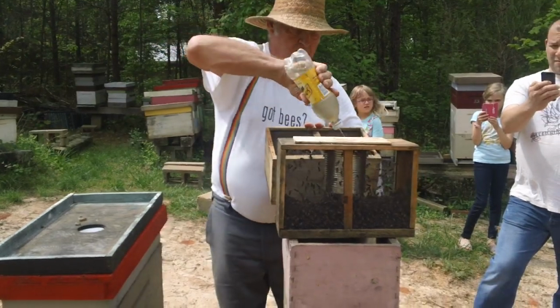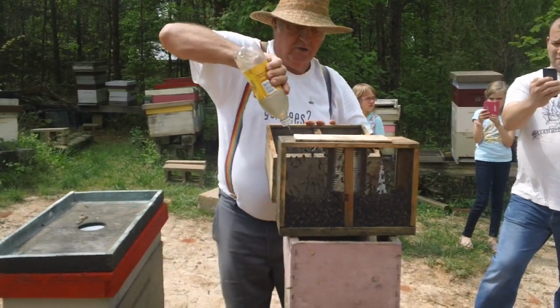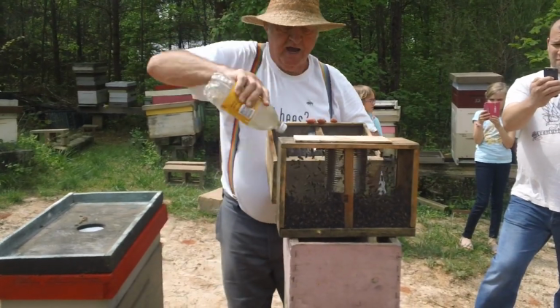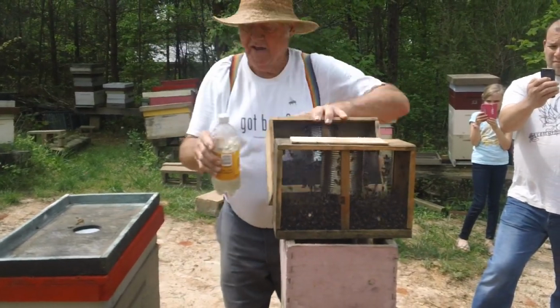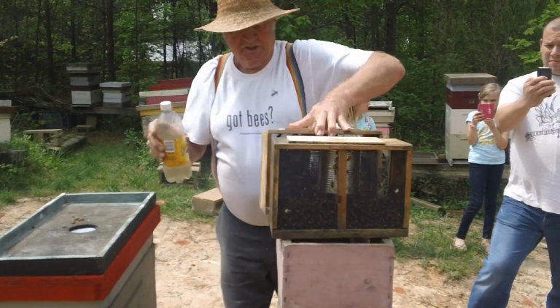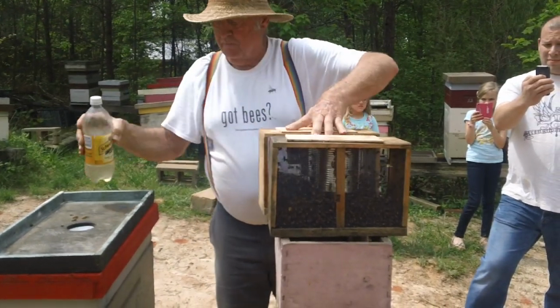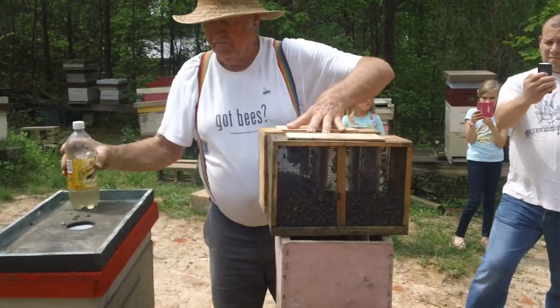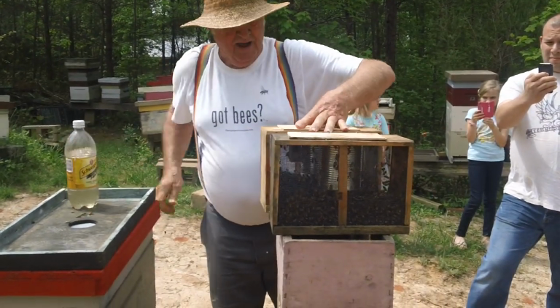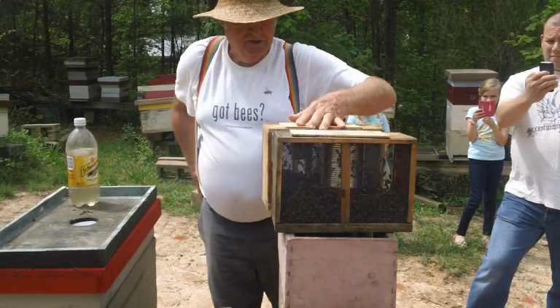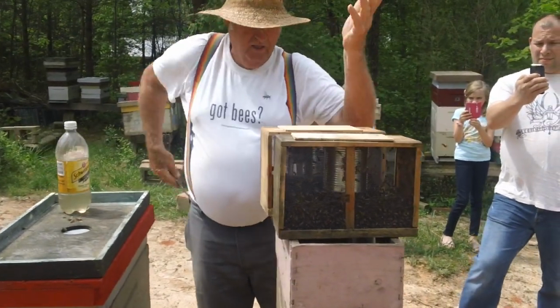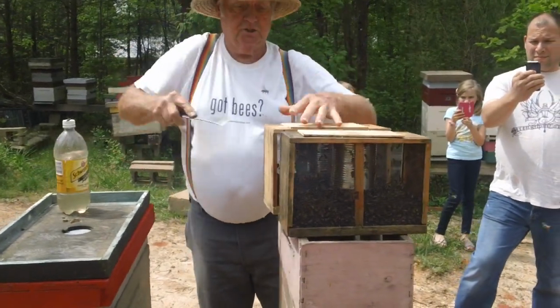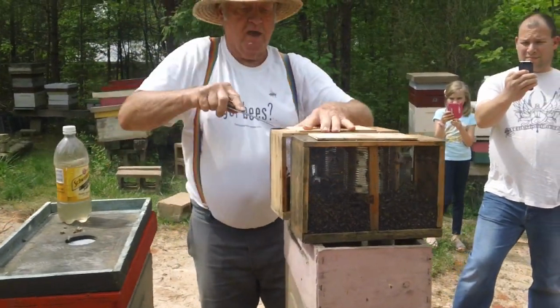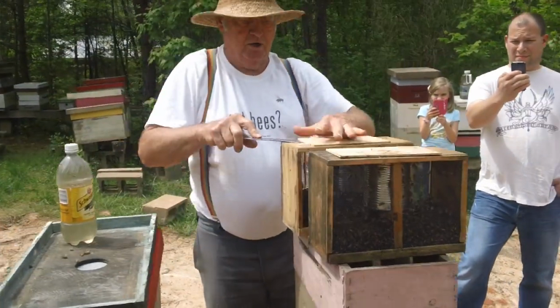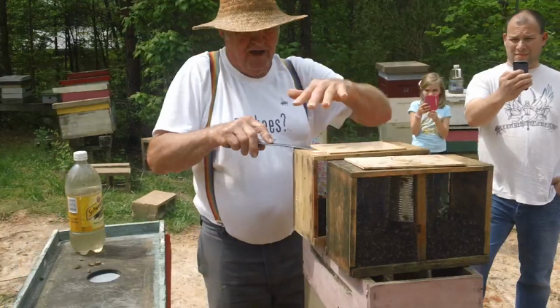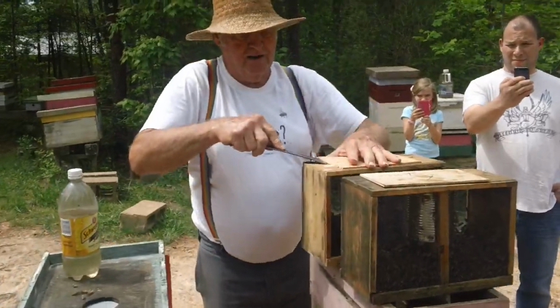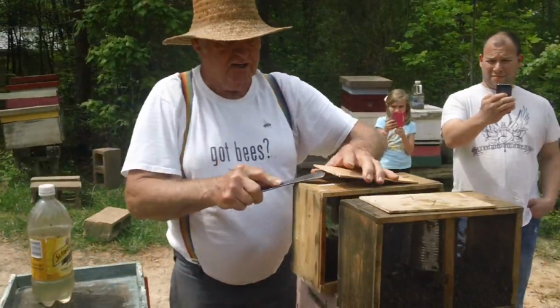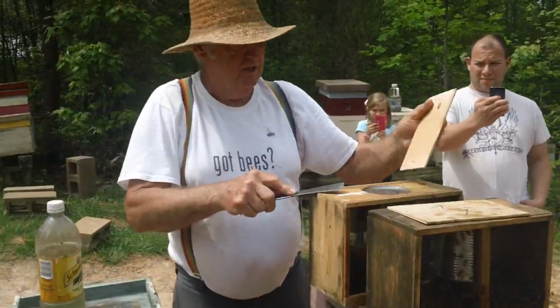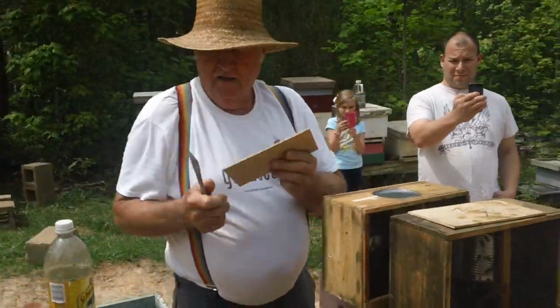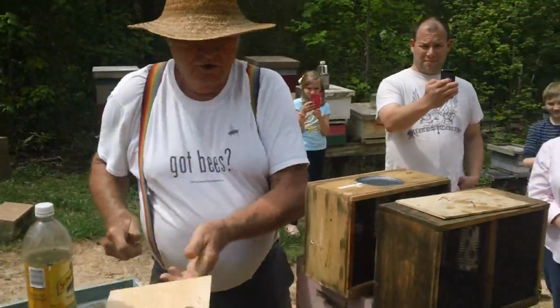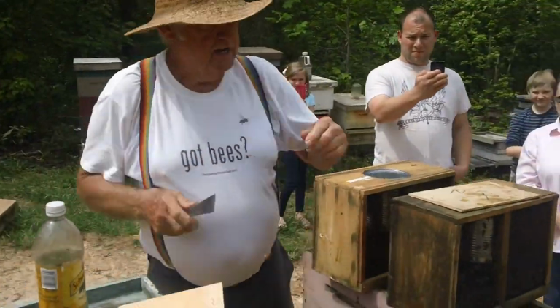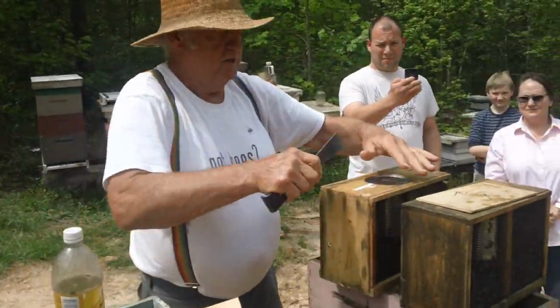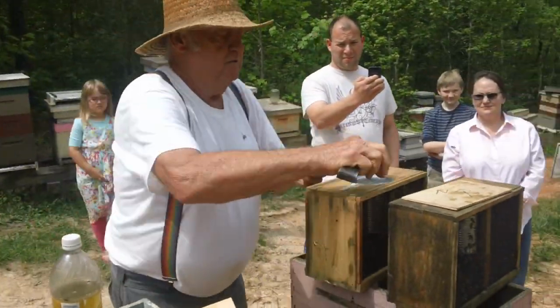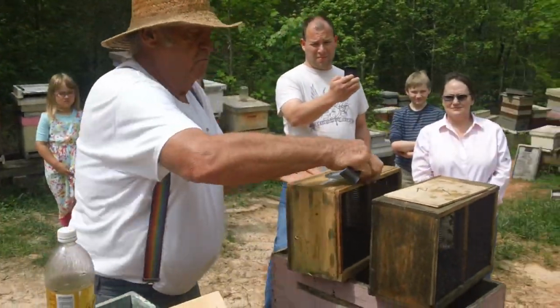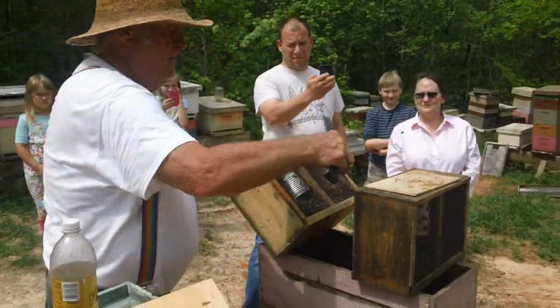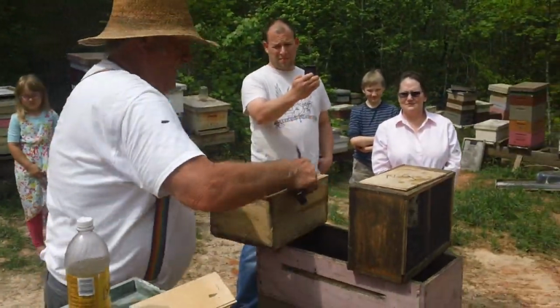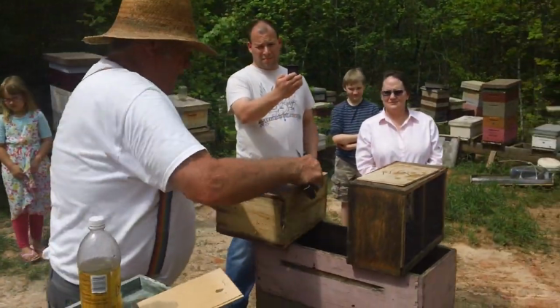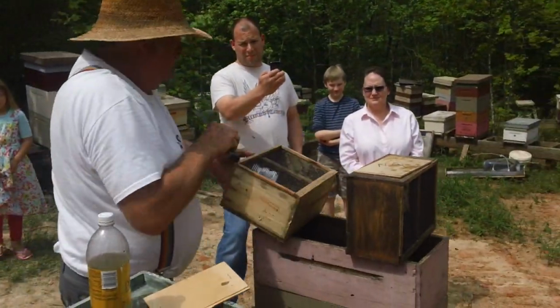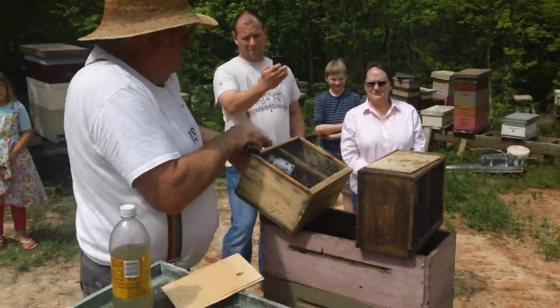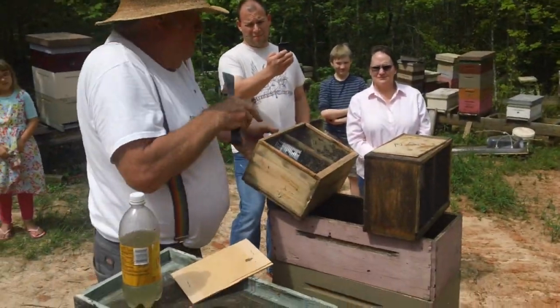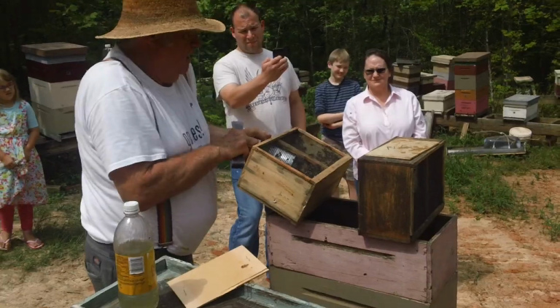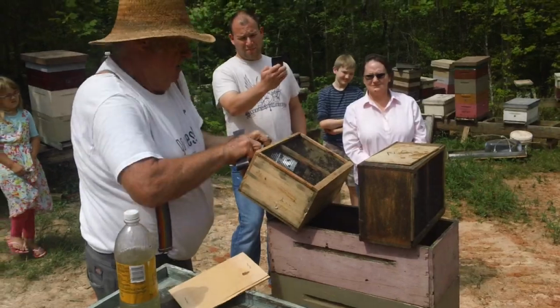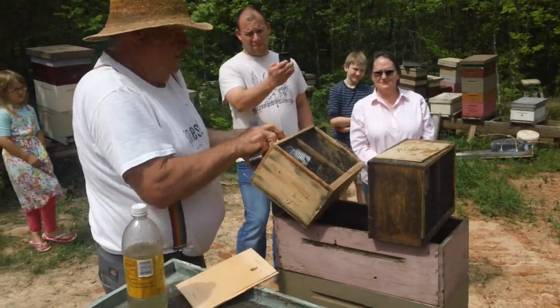Now there's a lot of ways to set up a grafting box. This is the way I do it — a five frame box. We're going to end up getting probably 90% or better take.